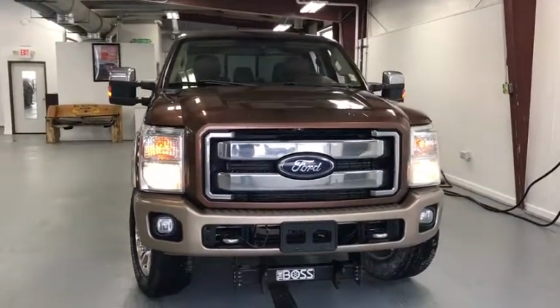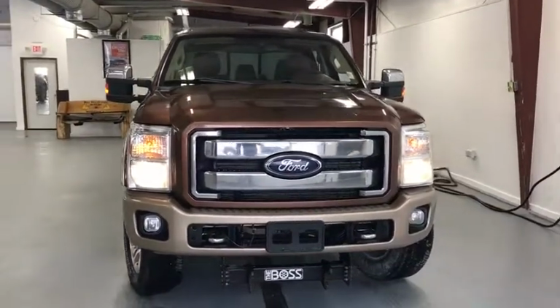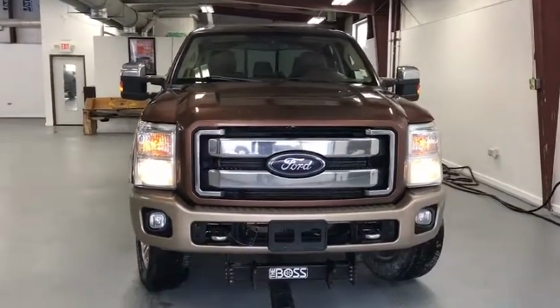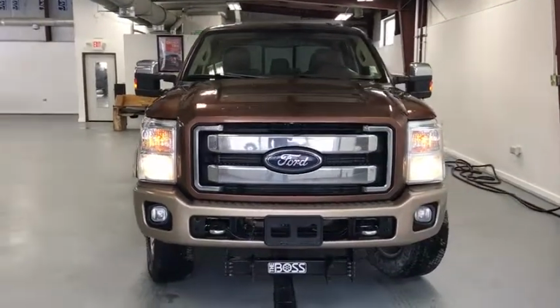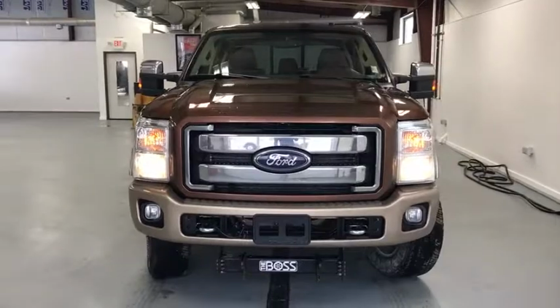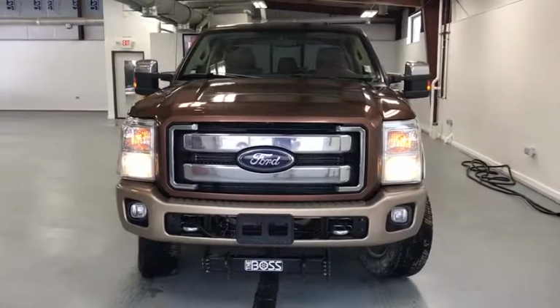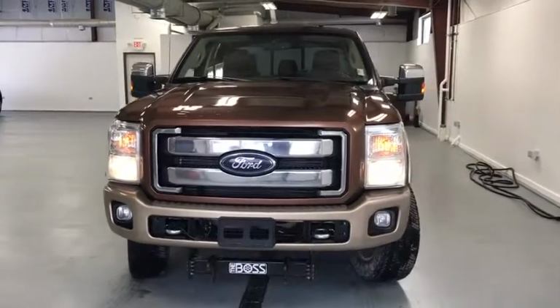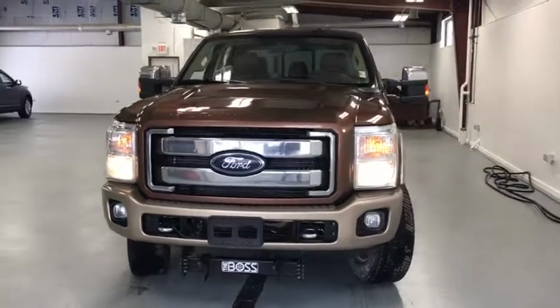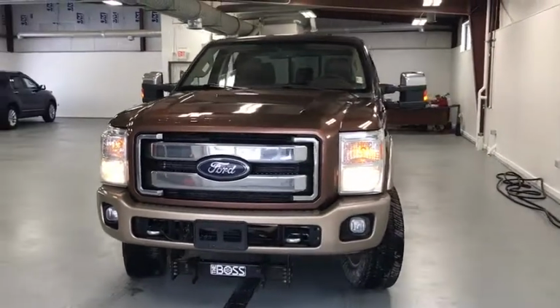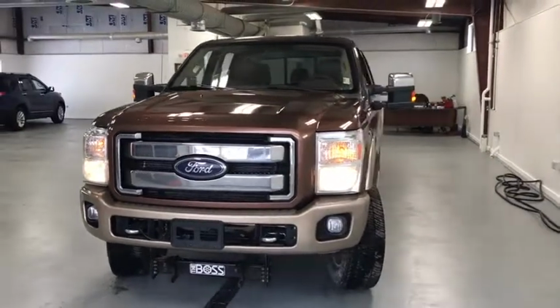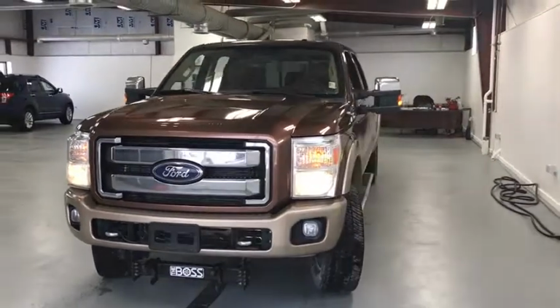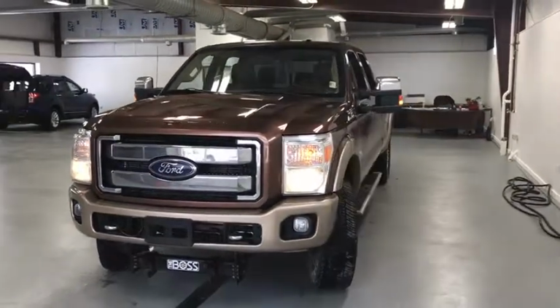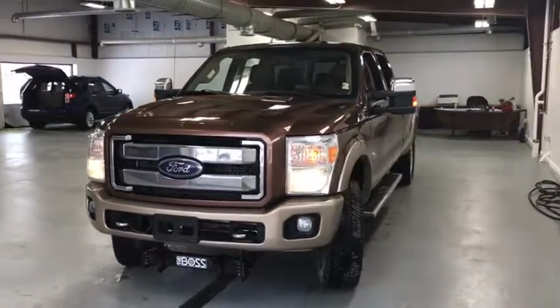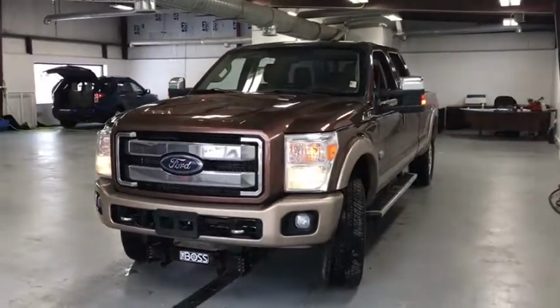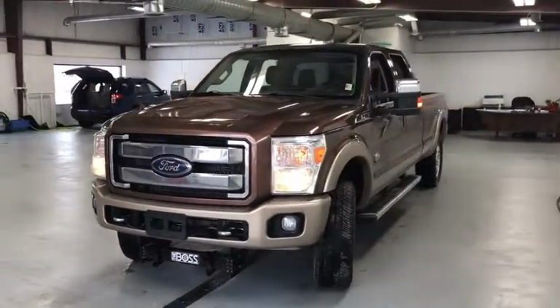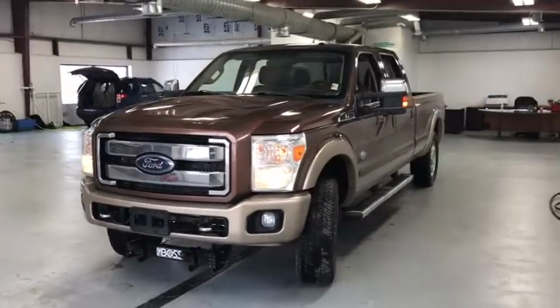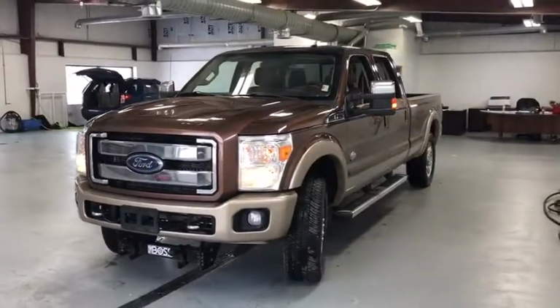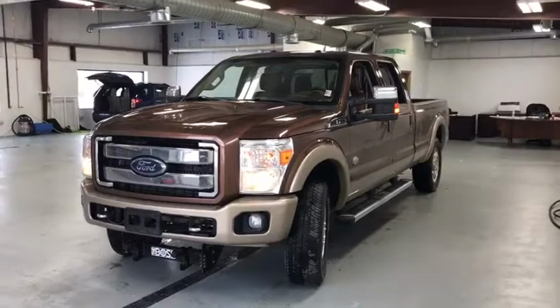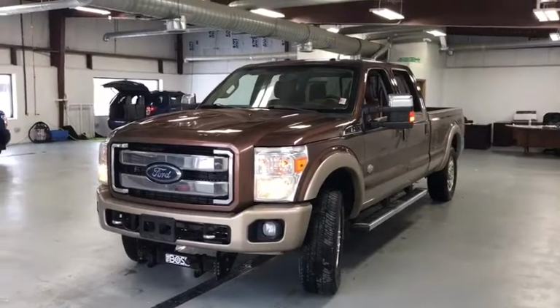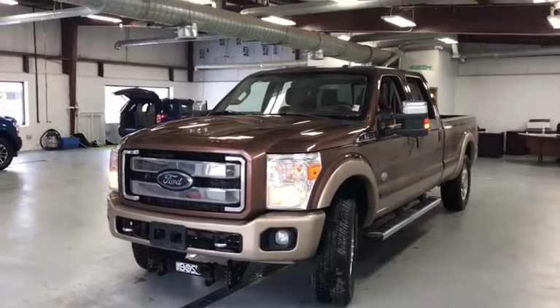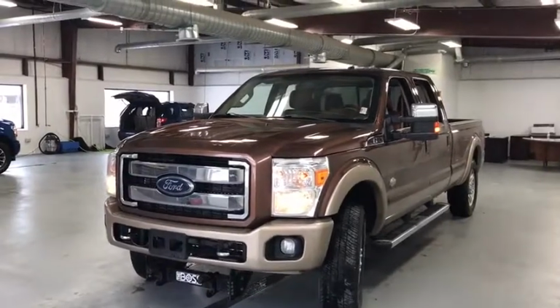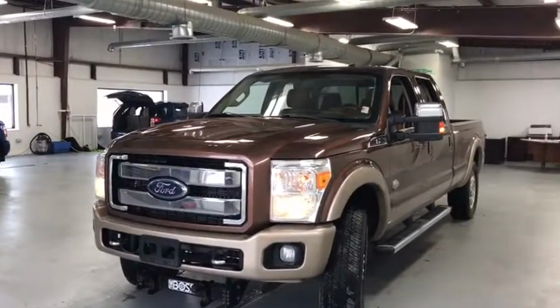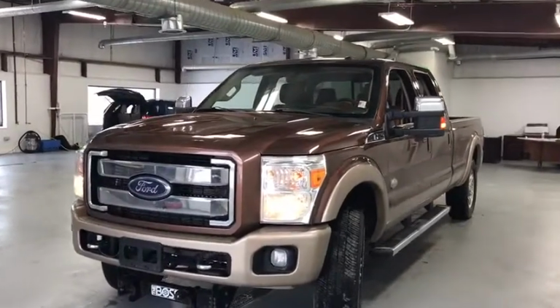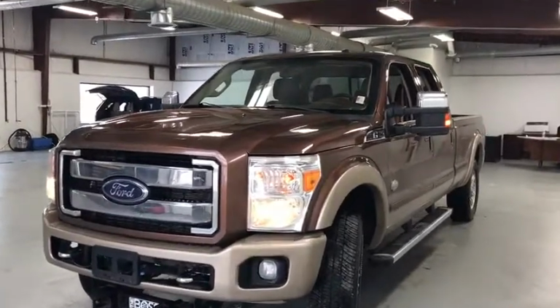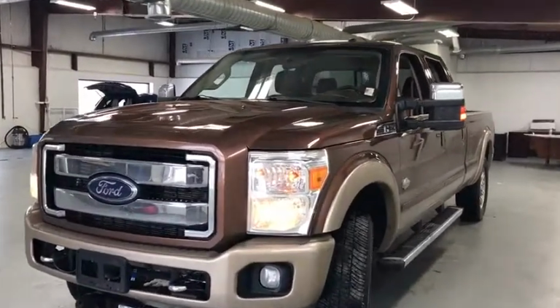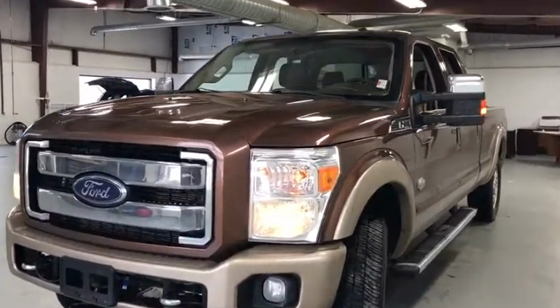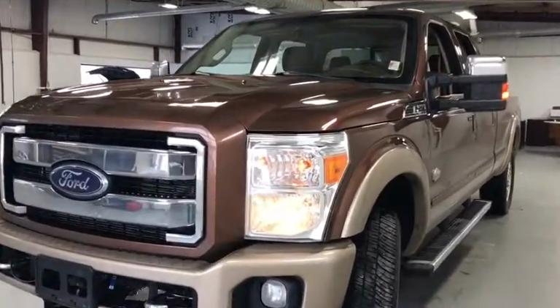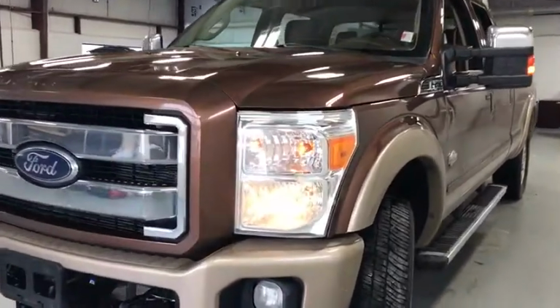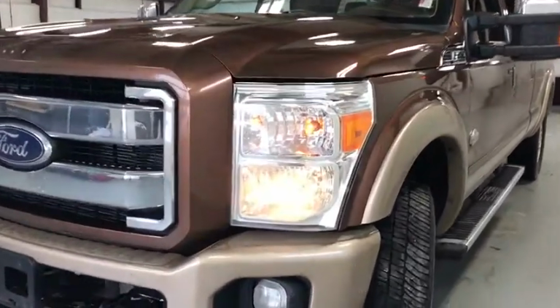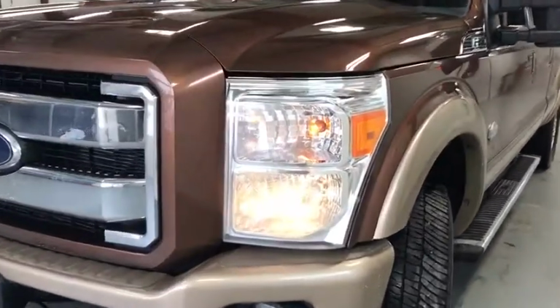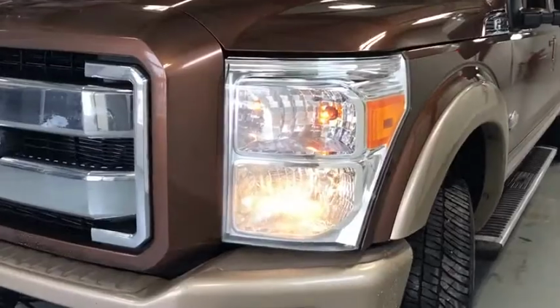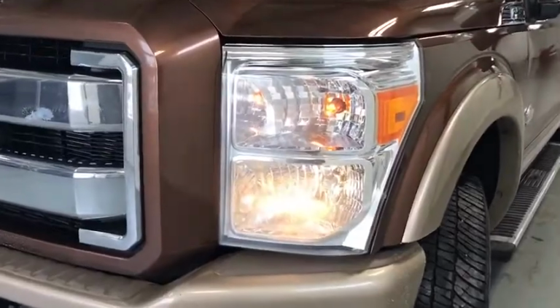Ford F-250 Super Duty. Here are some of this vehicle's great options: traction control, Bluetooth, power steering, automatic transmission, cruise control, power door locks, compass, trip computer.